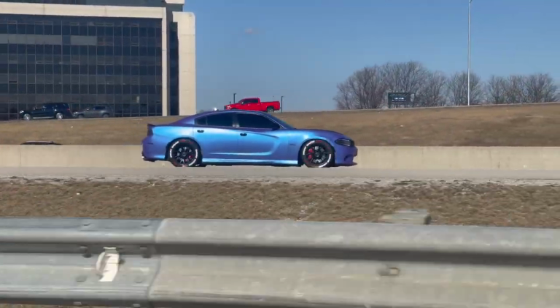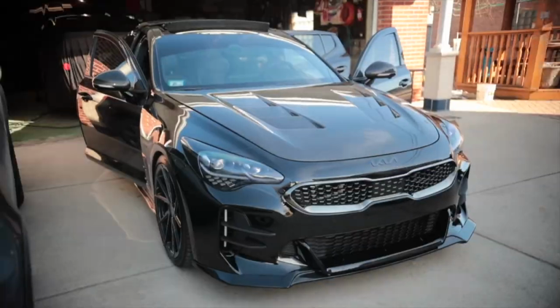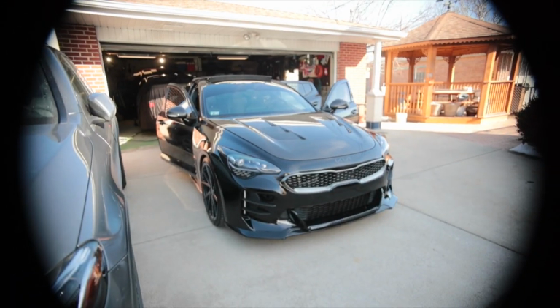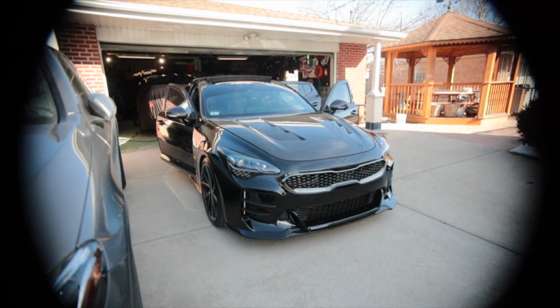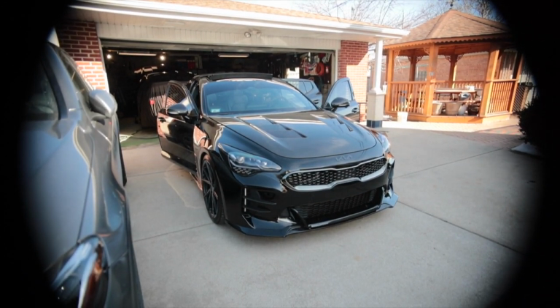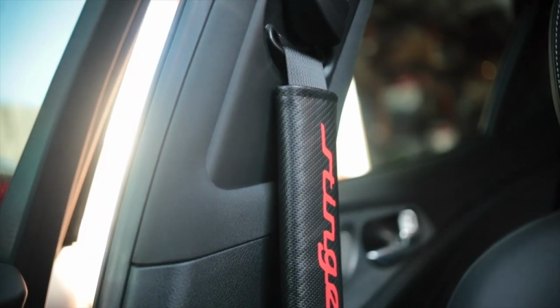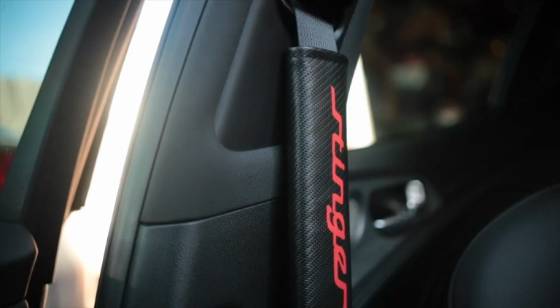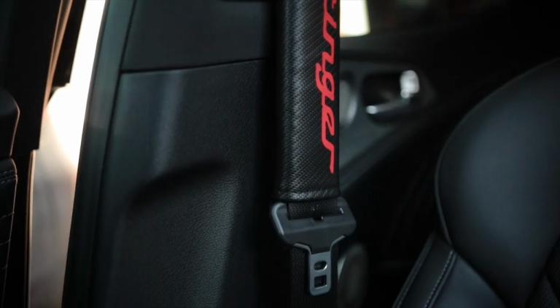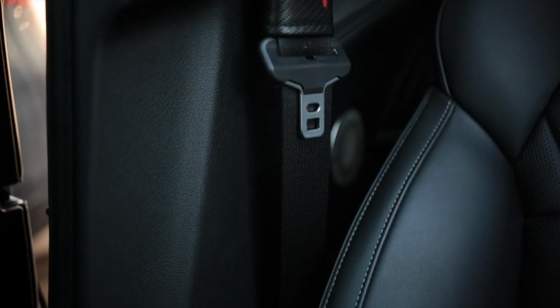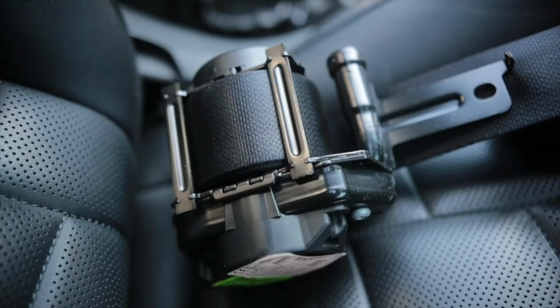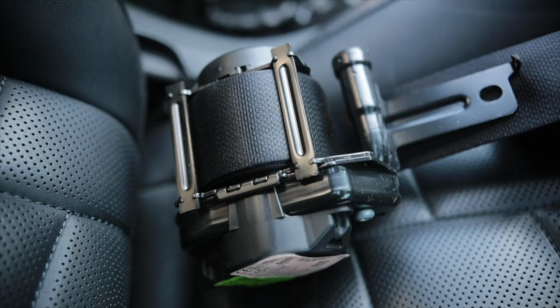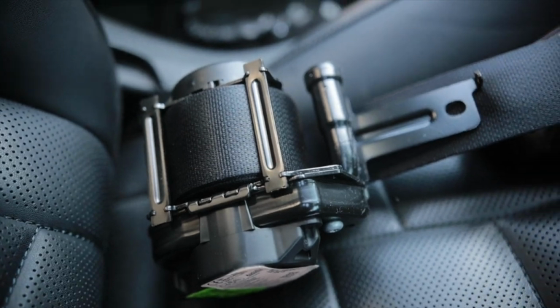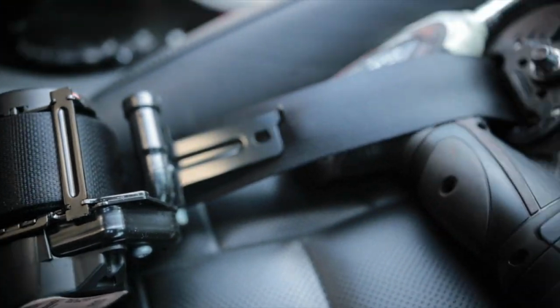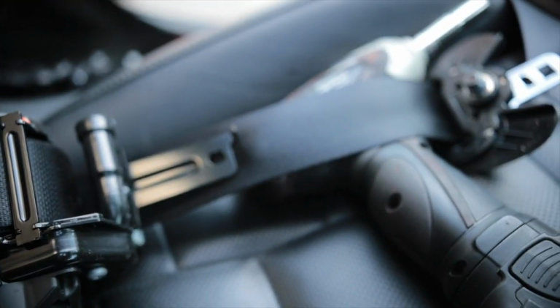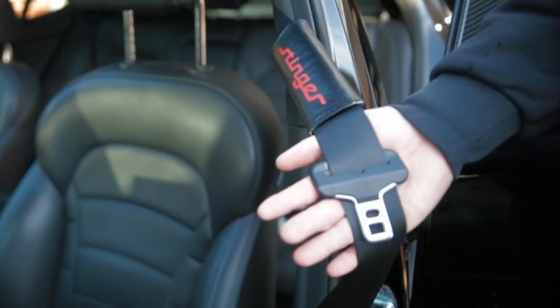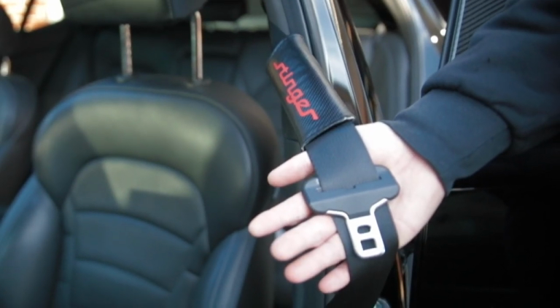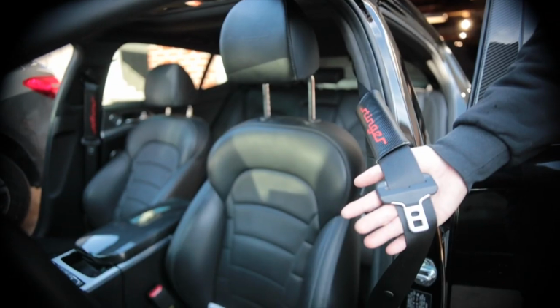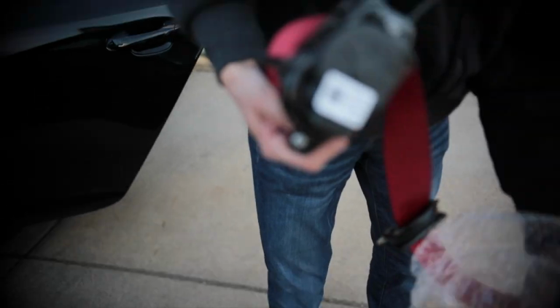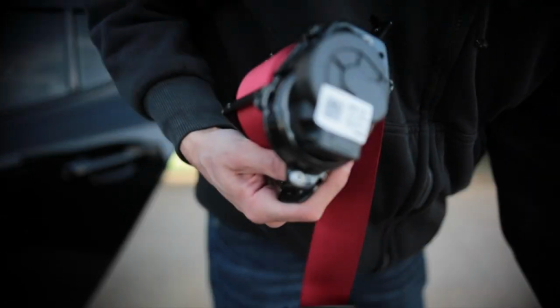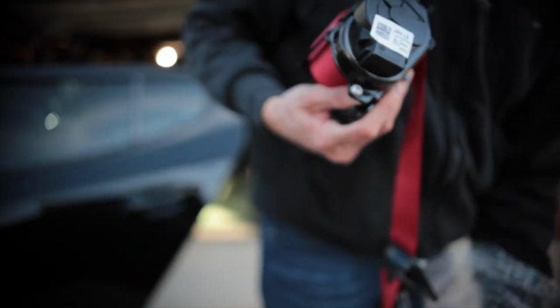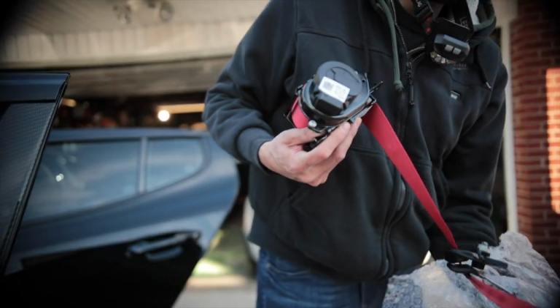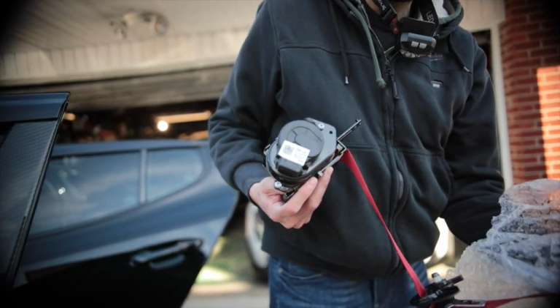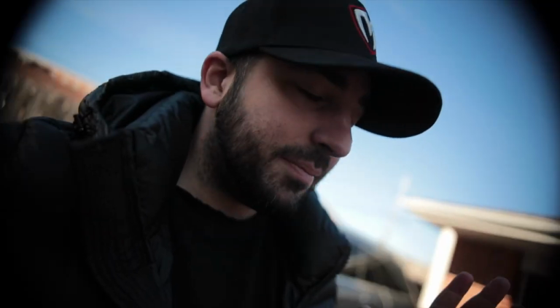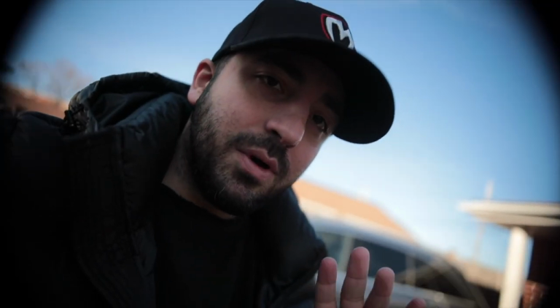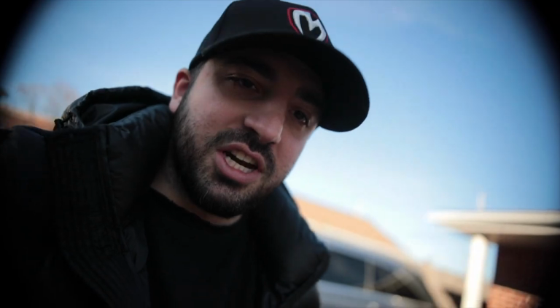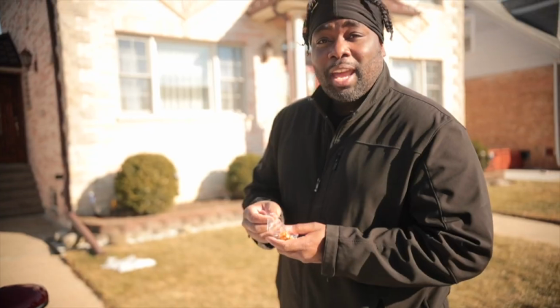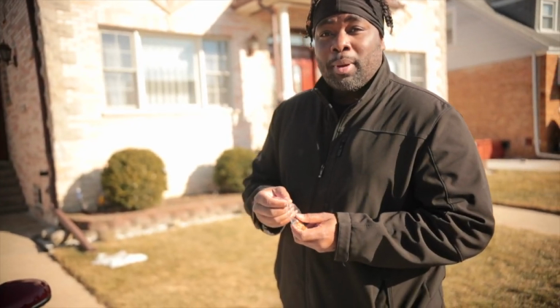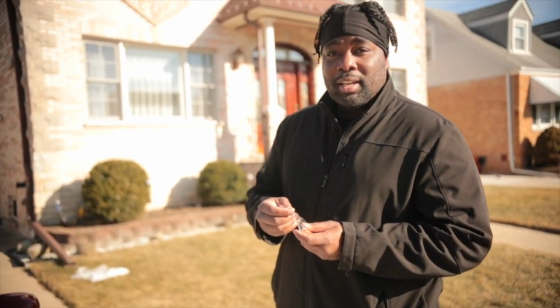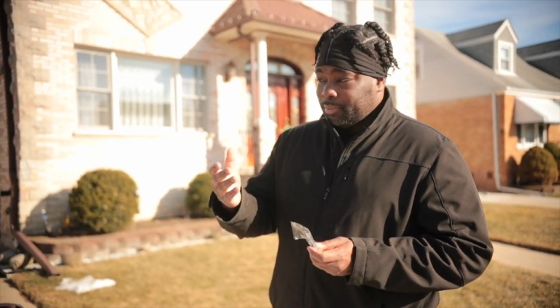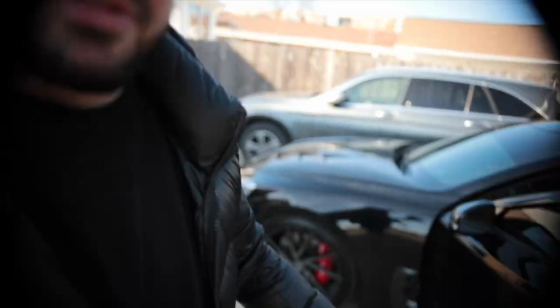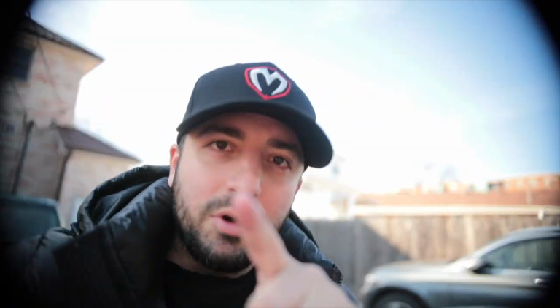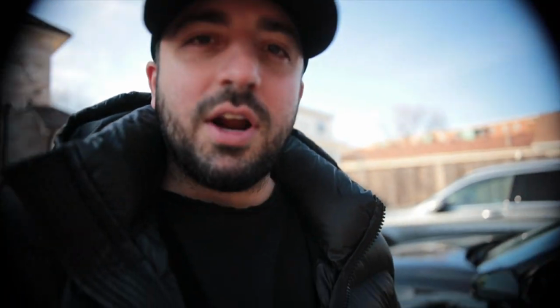This is a Kia Stinger. All the Kia Stingers come with black seatbelts. We're gonna take these black seatbelts and turn them into red ones. Papa wants to change it up, match it with the calipers. We're going red.